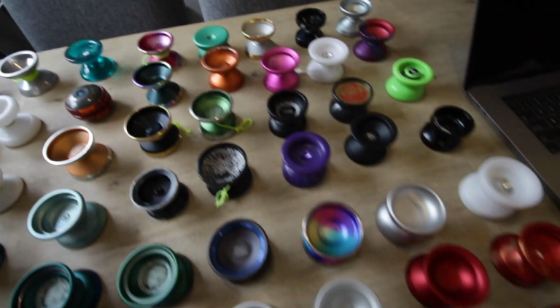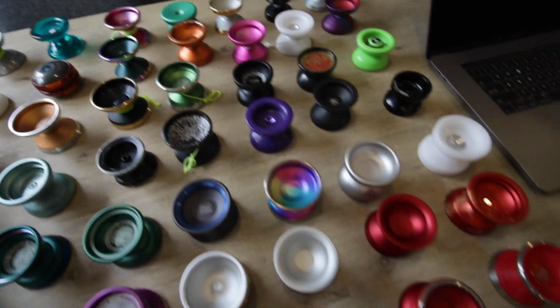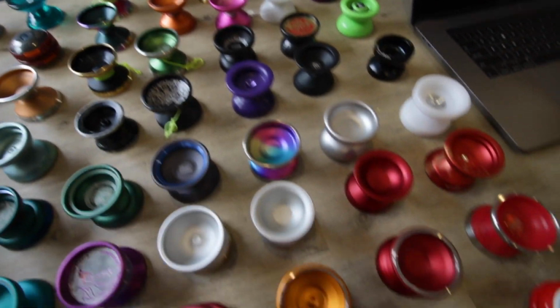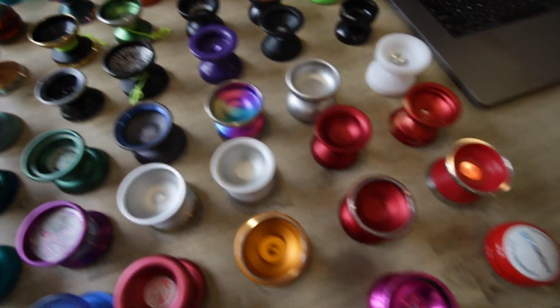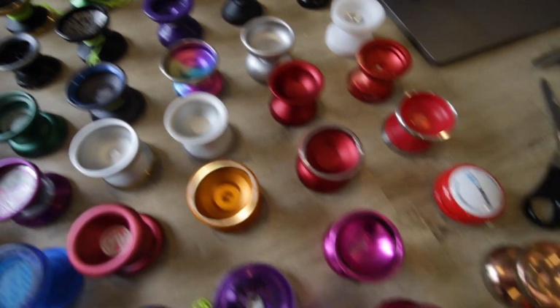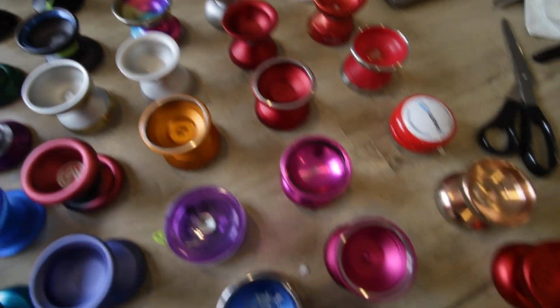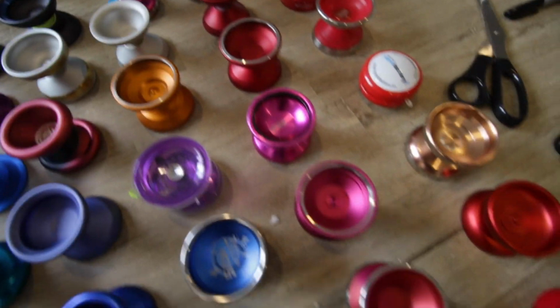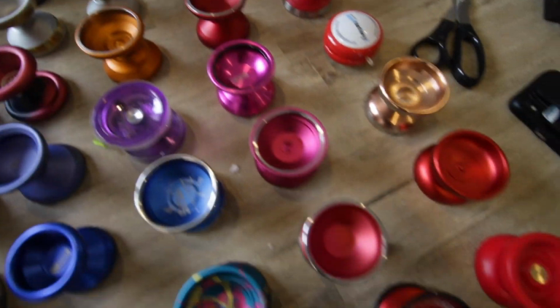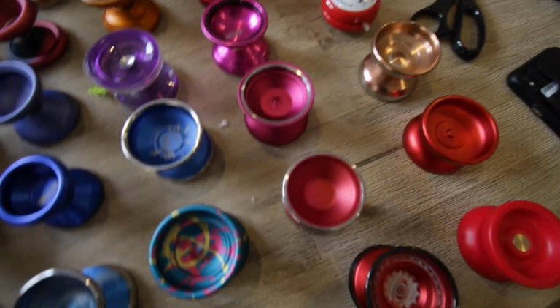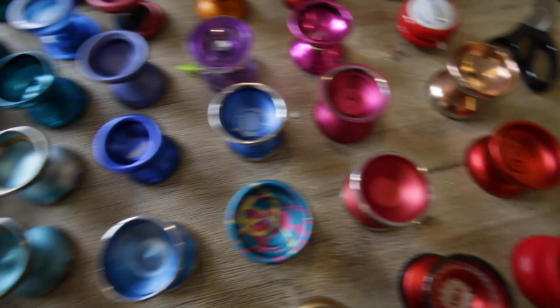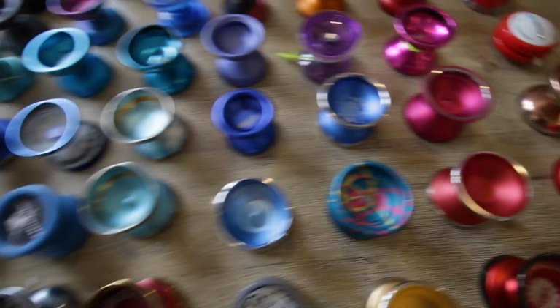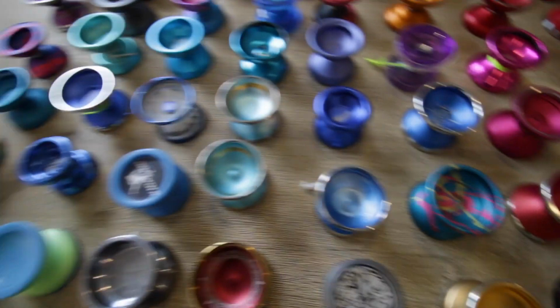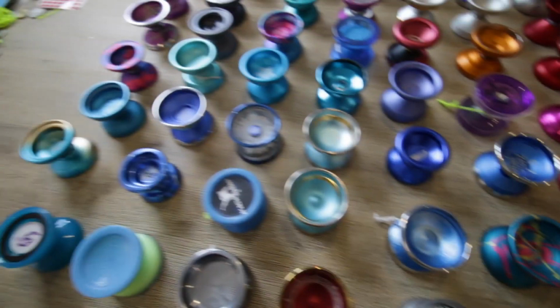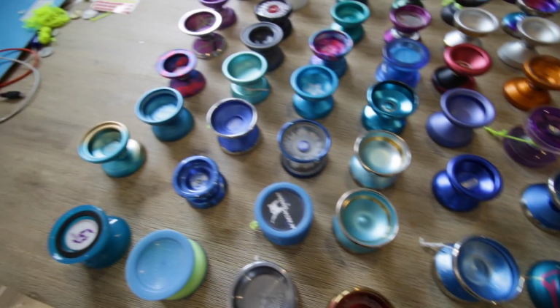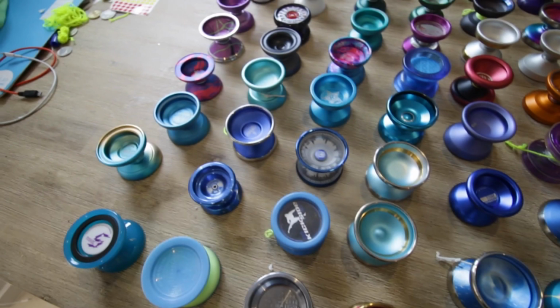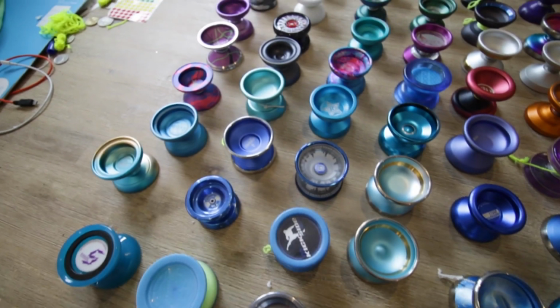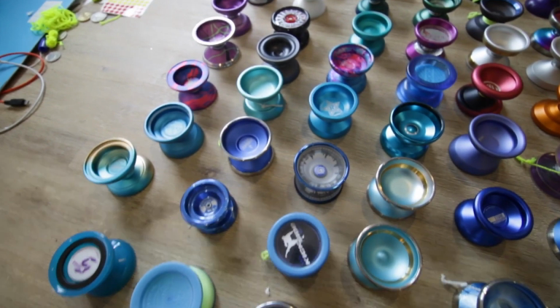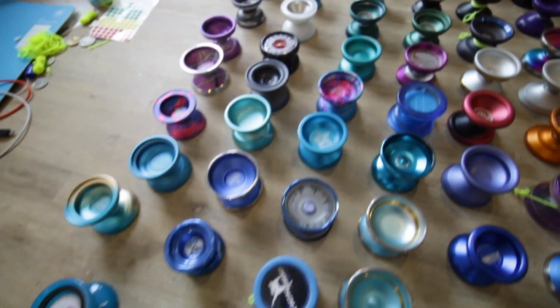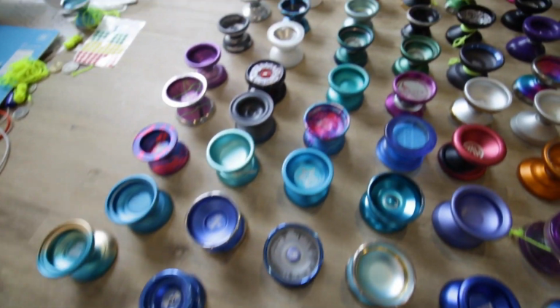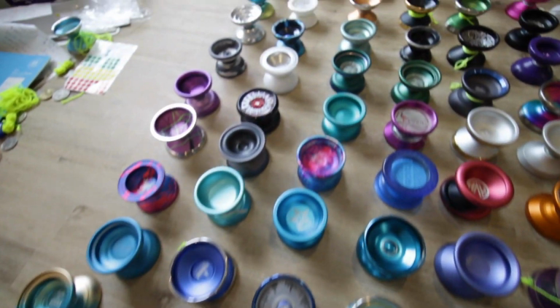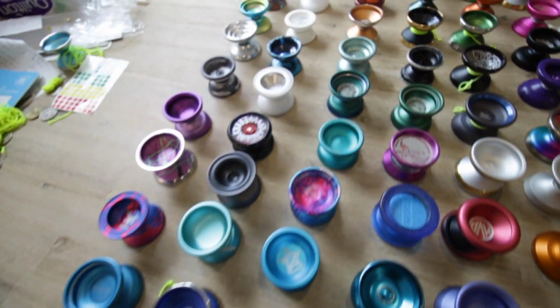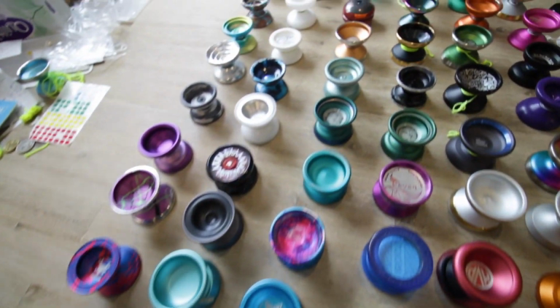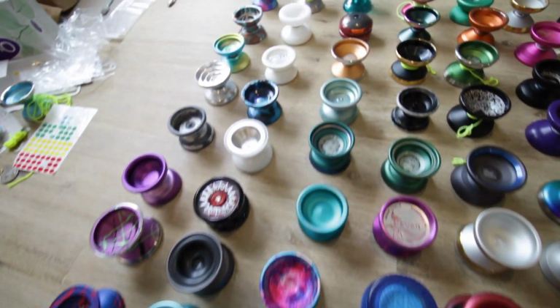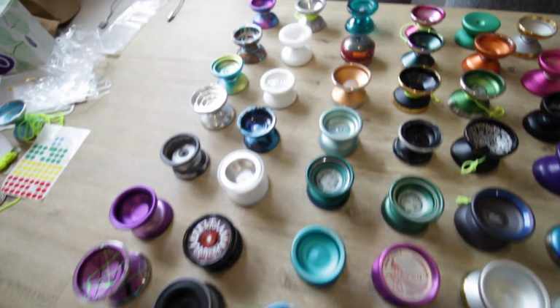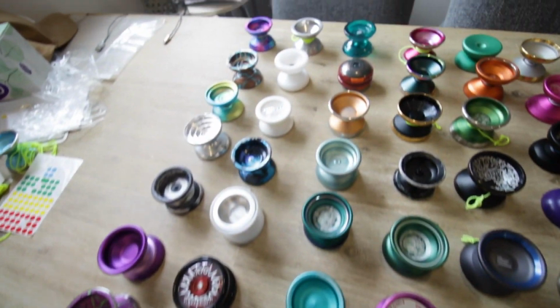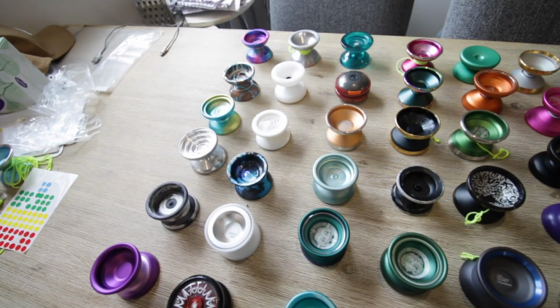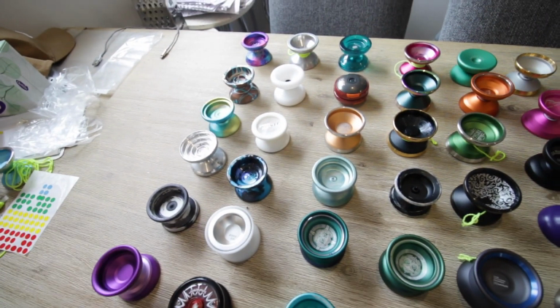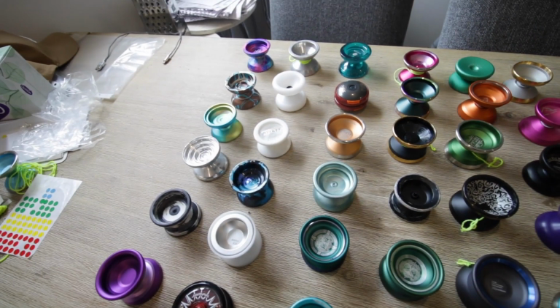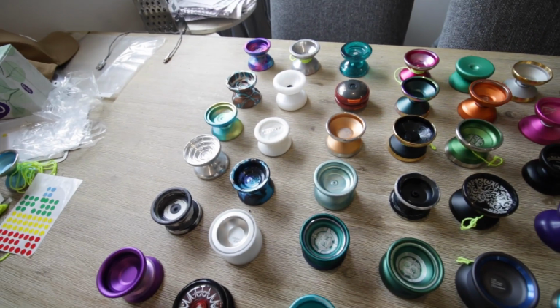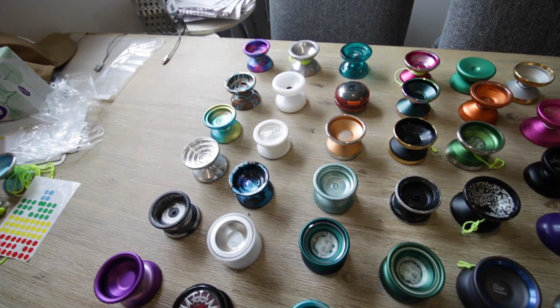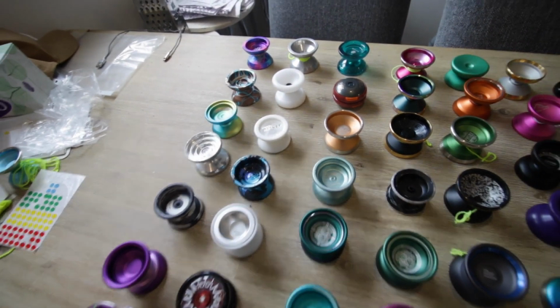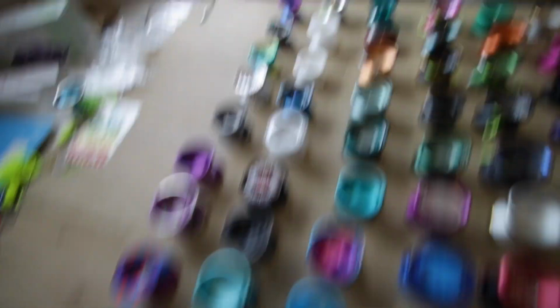The Outliers also dropped. The Mobius has also dropped. So if you guys want to get one of those in tandem with one of my yo-yos from this collection, you can also do that. So let's do this.